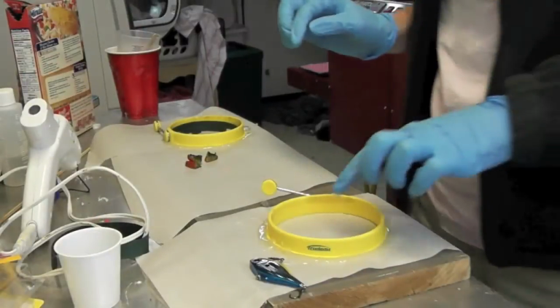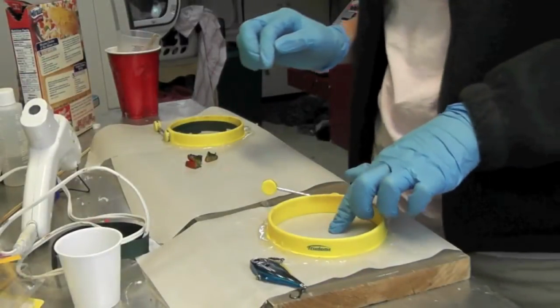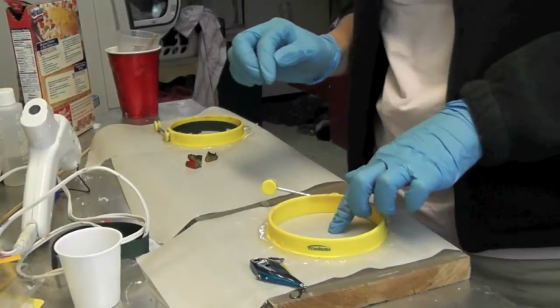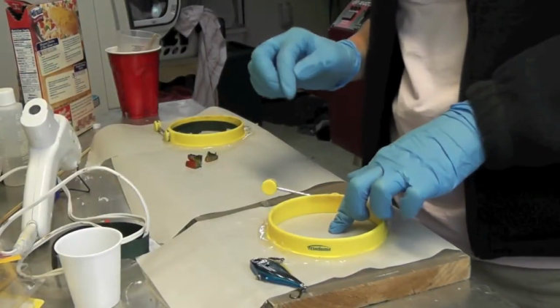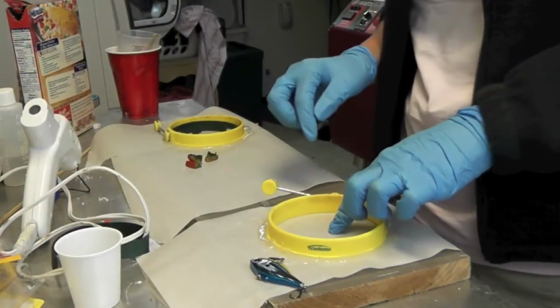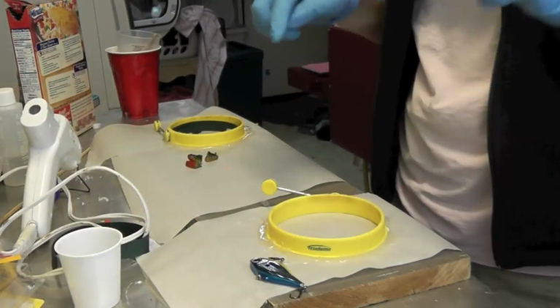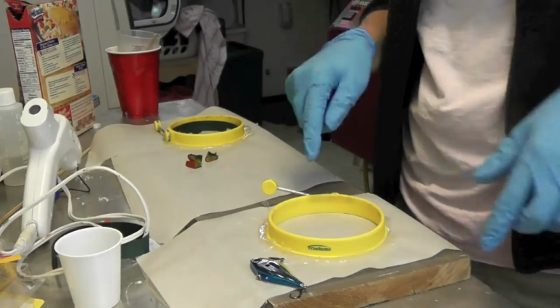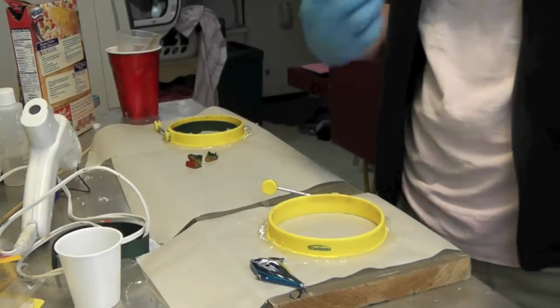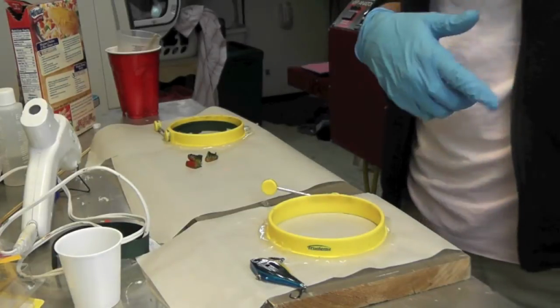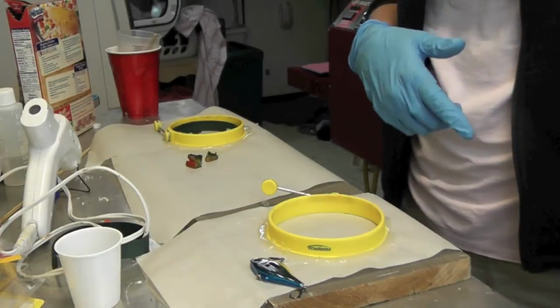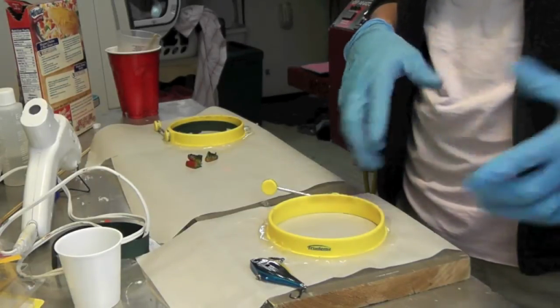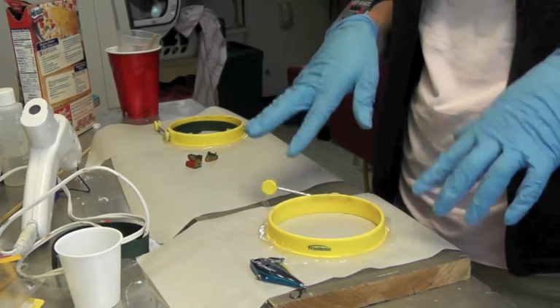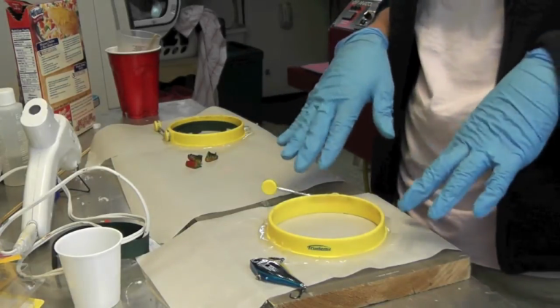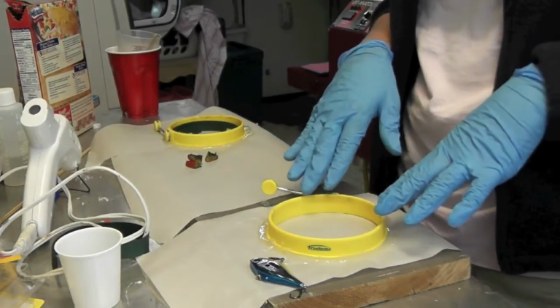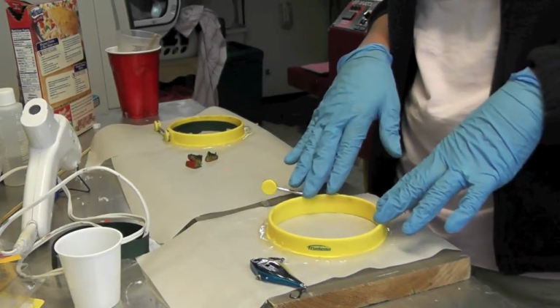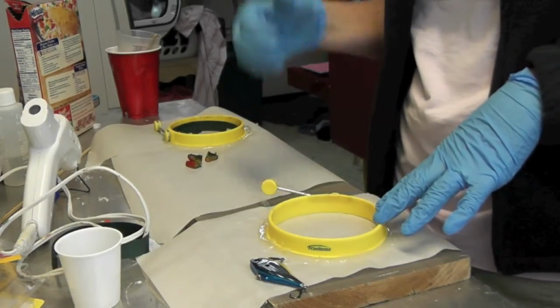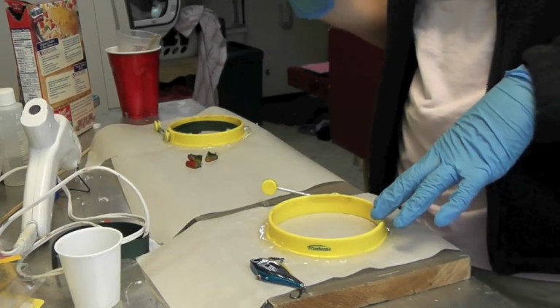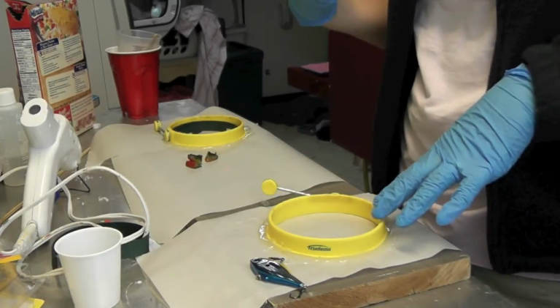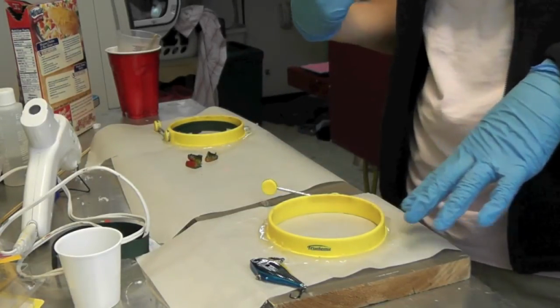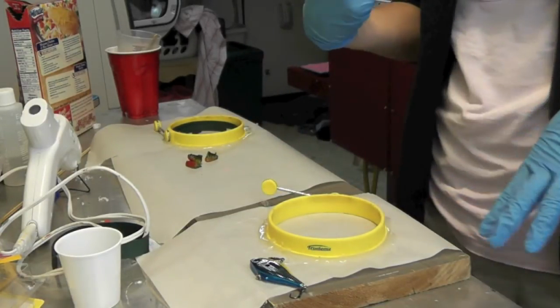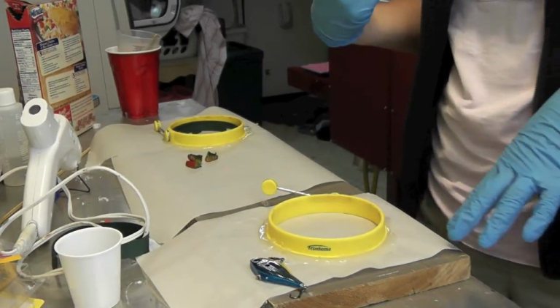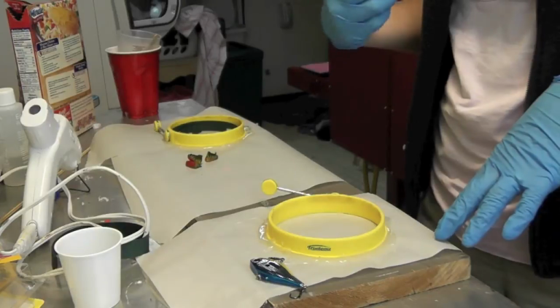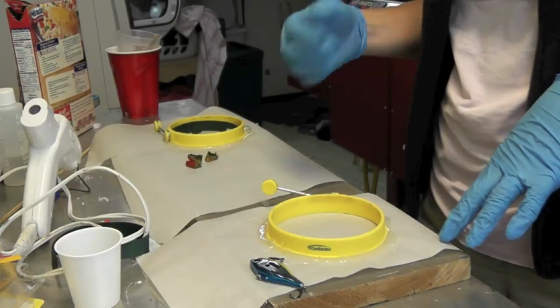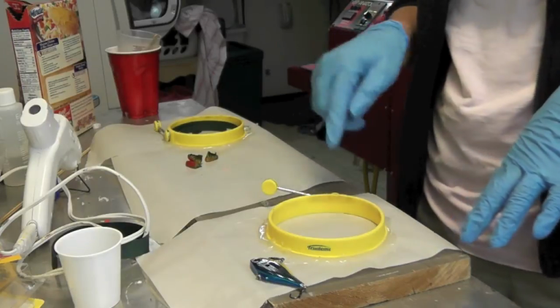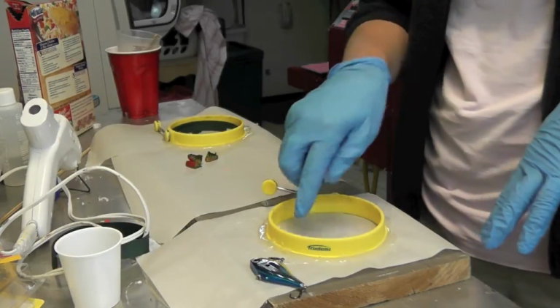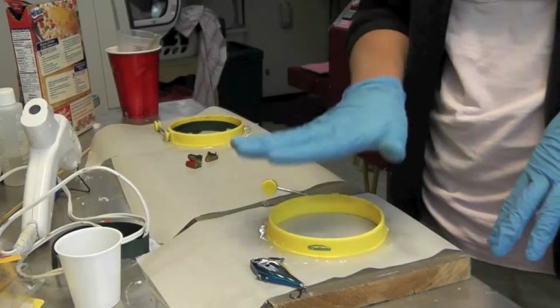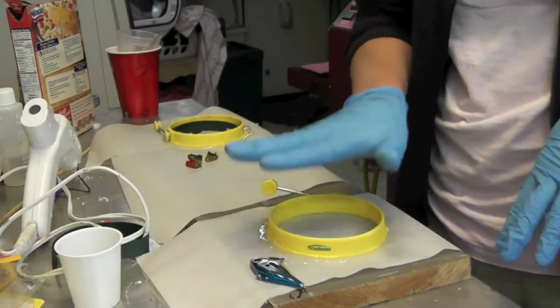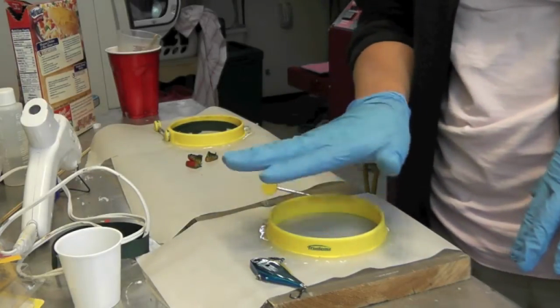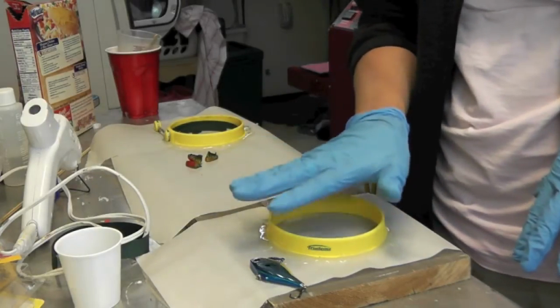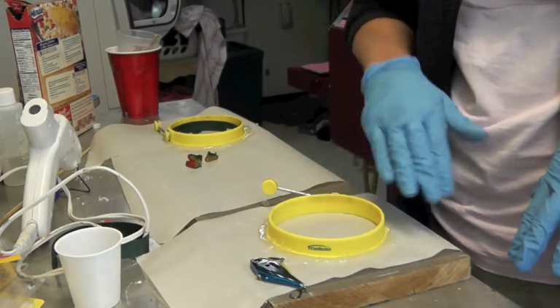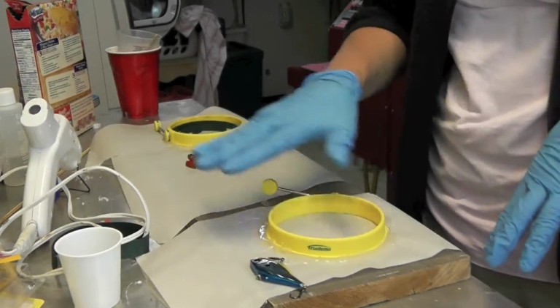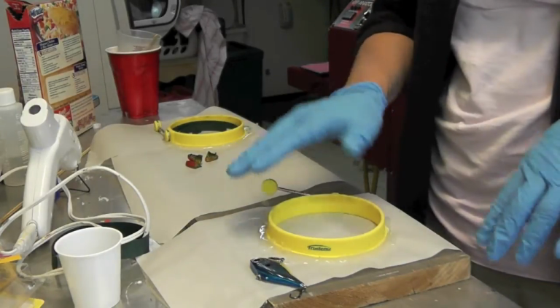I have prepared my coaster mold. If you go to my channel you can find the video on how to do this, and I'll link it up at the end of the video as well to see how I prepared the mold.